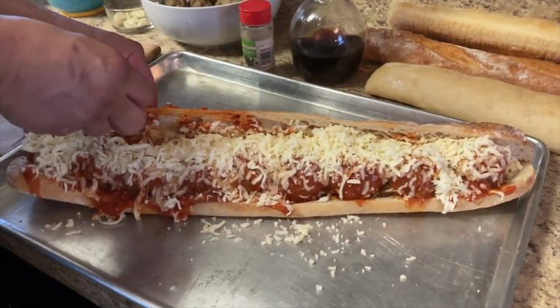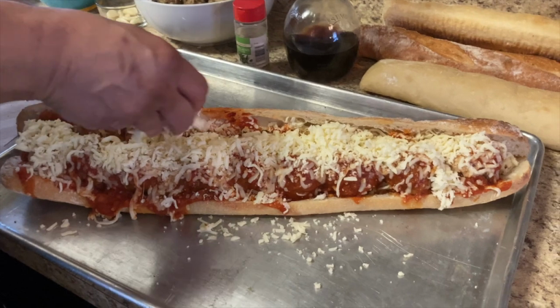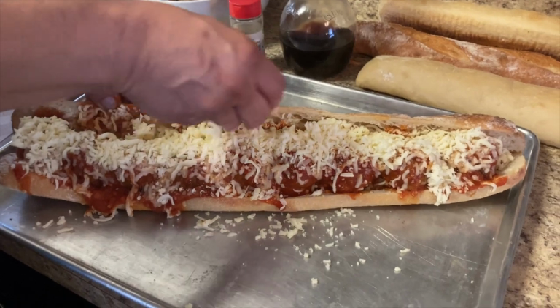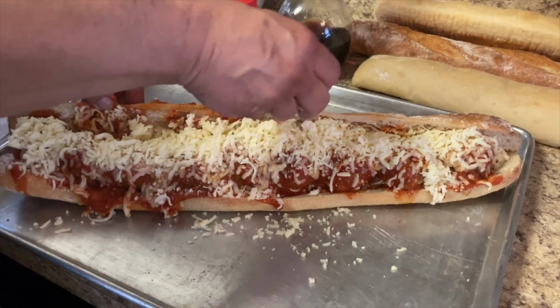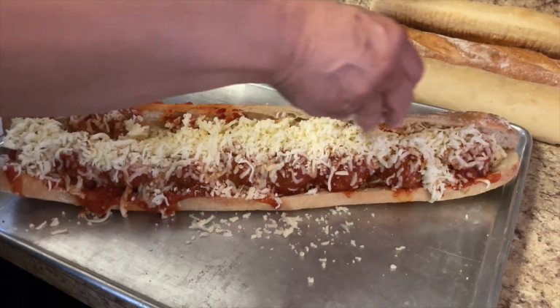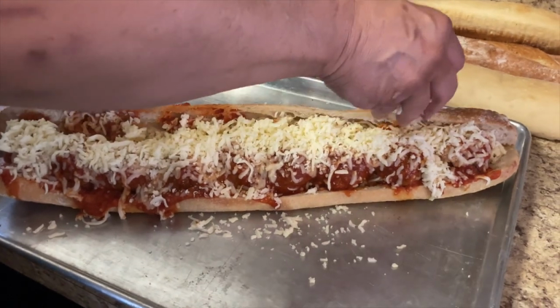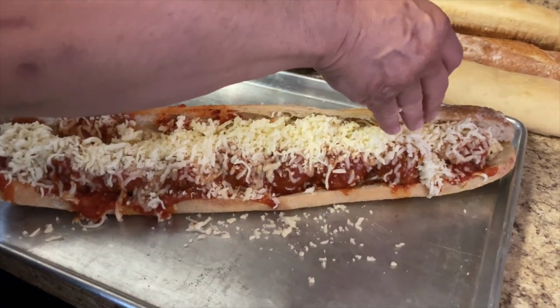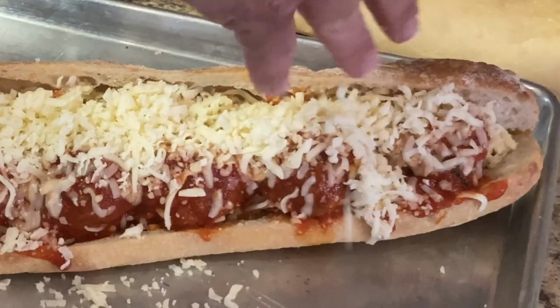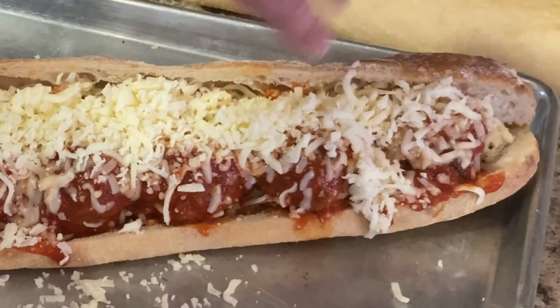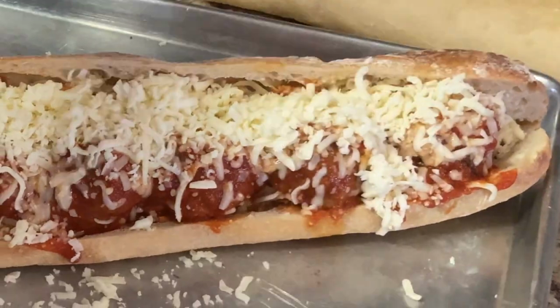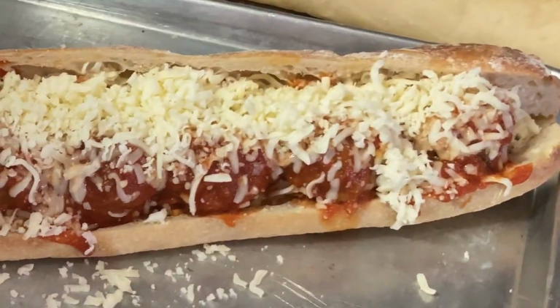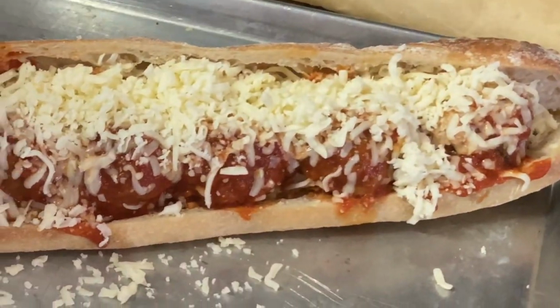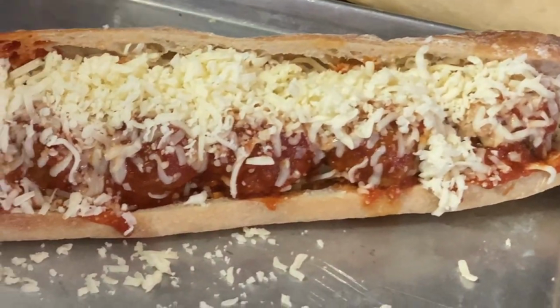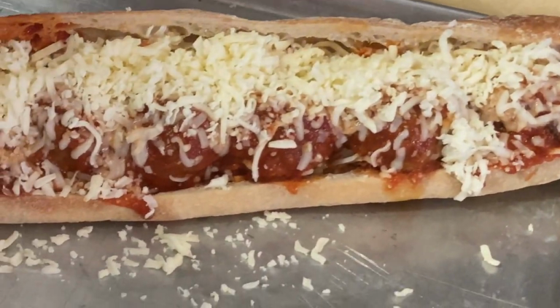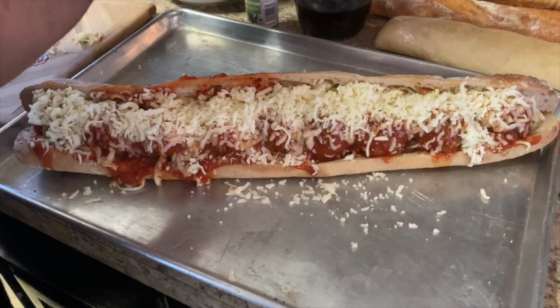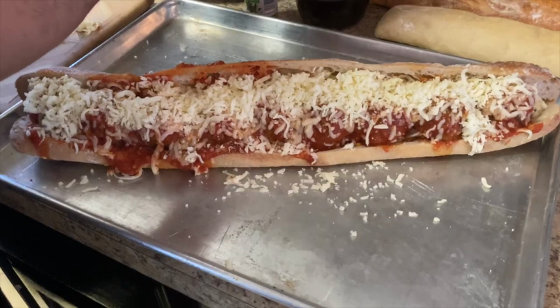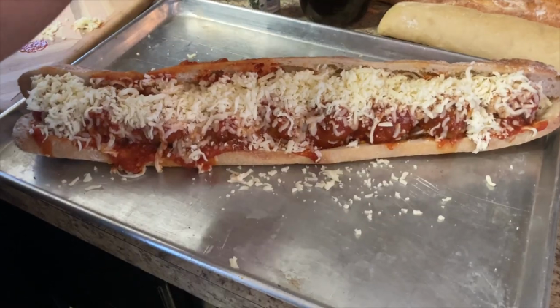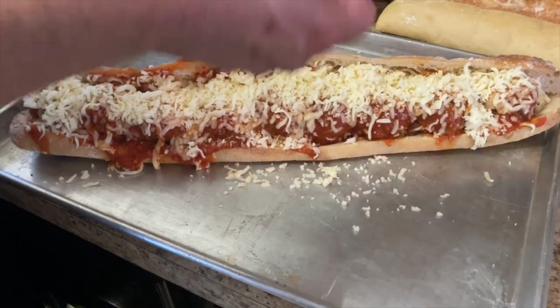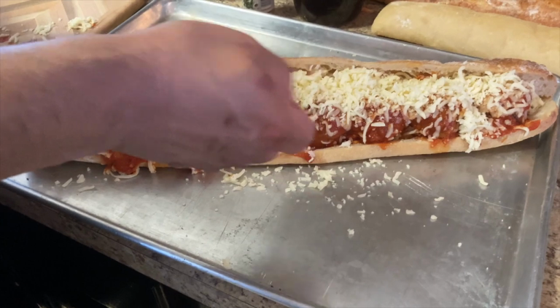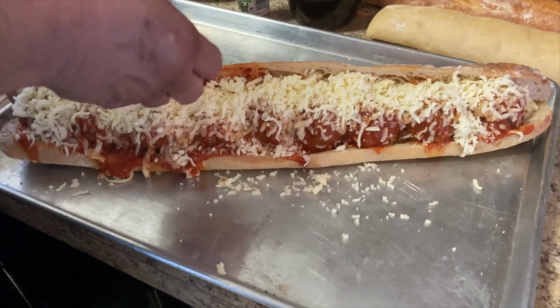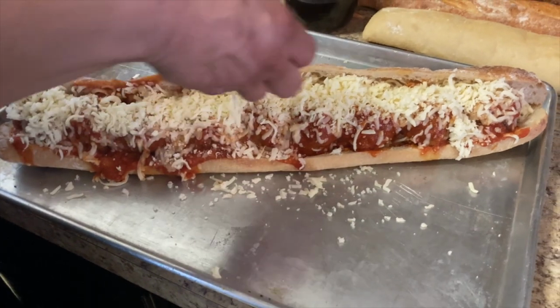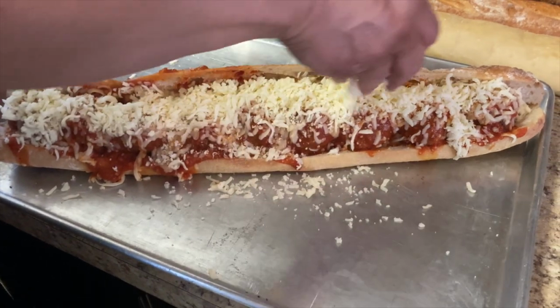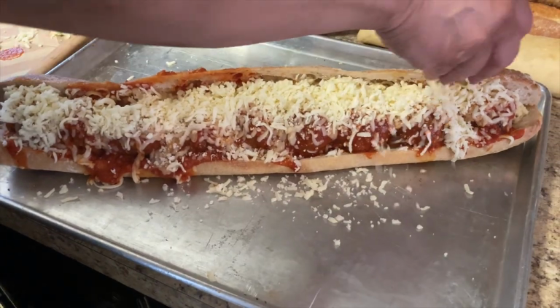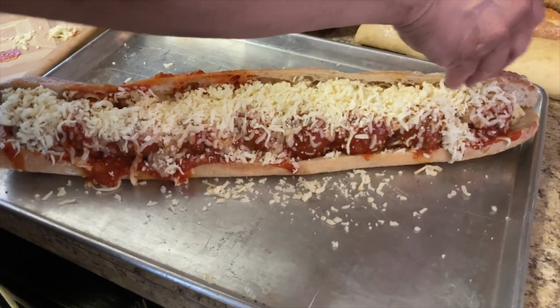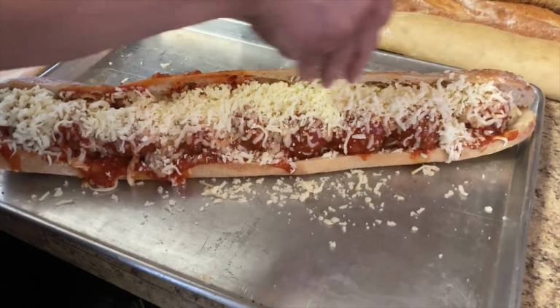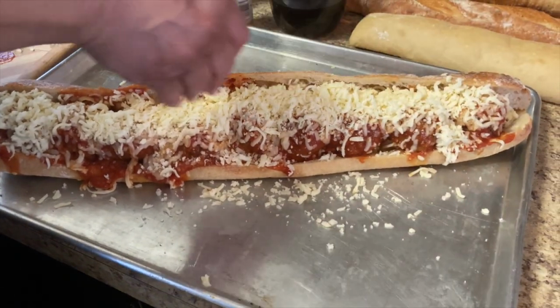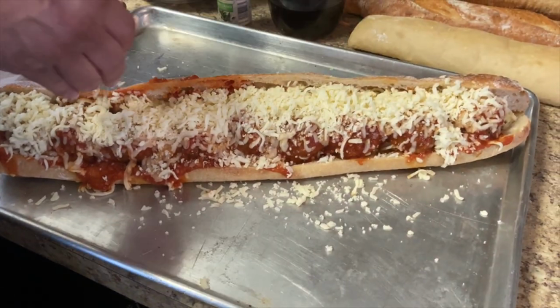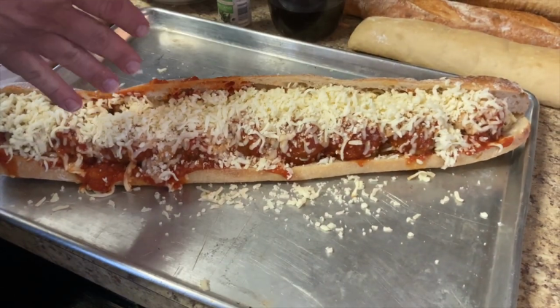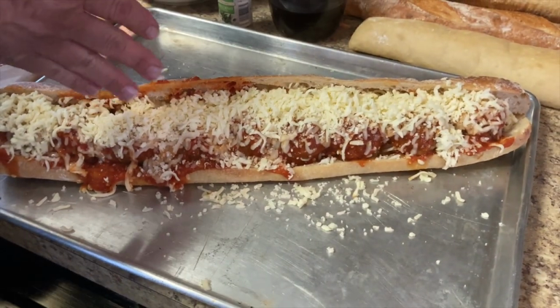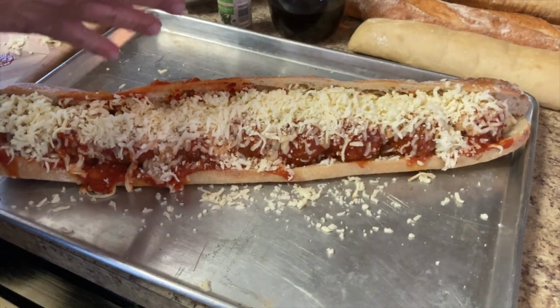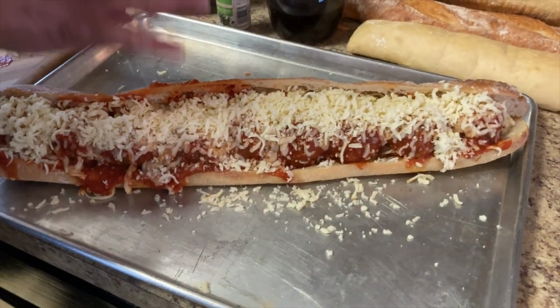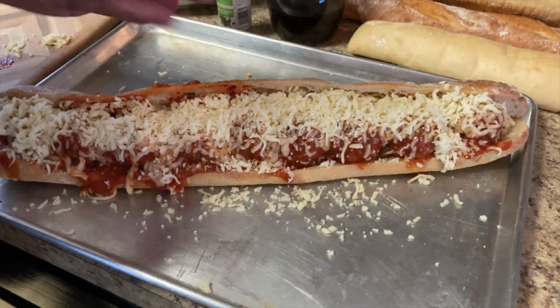Let's get this in the oven. All right, in it goes.